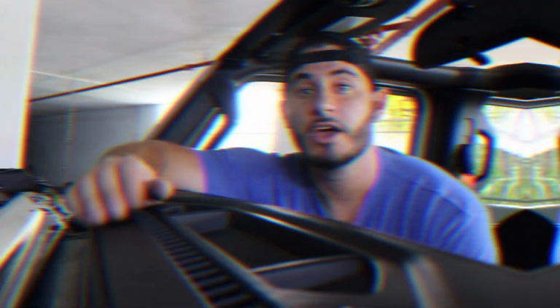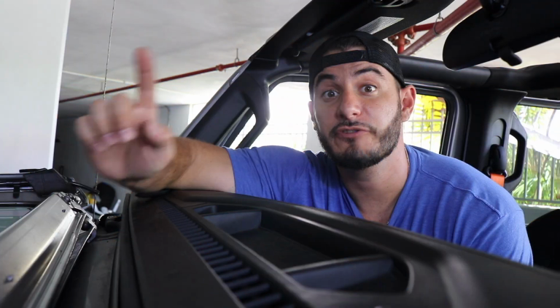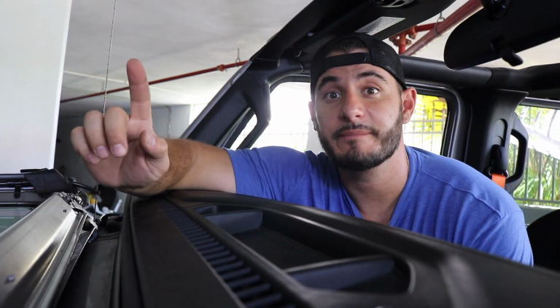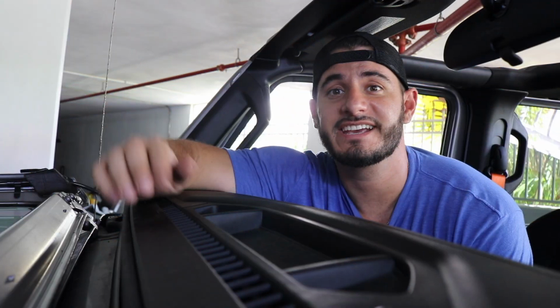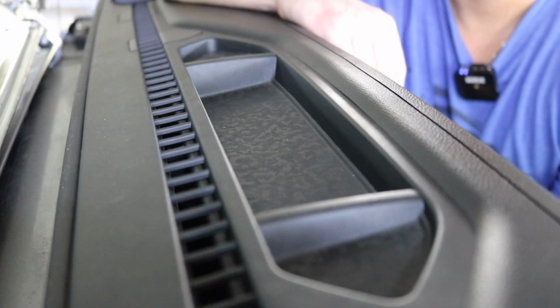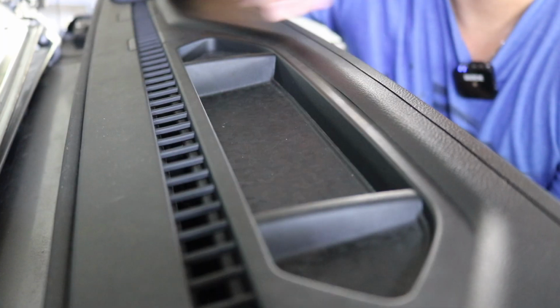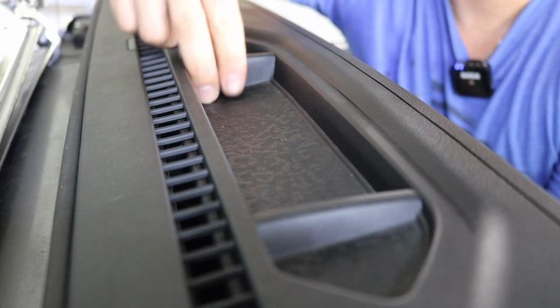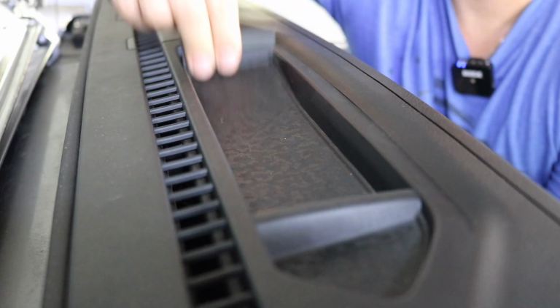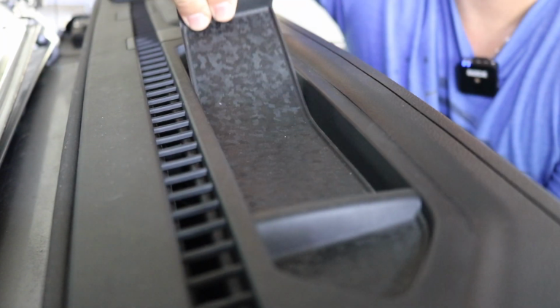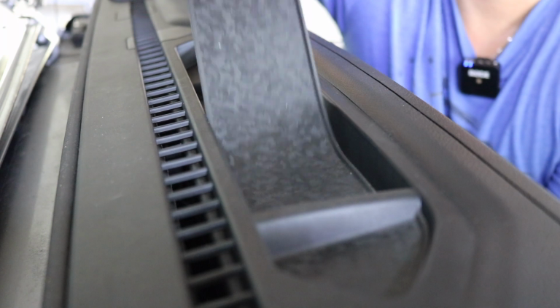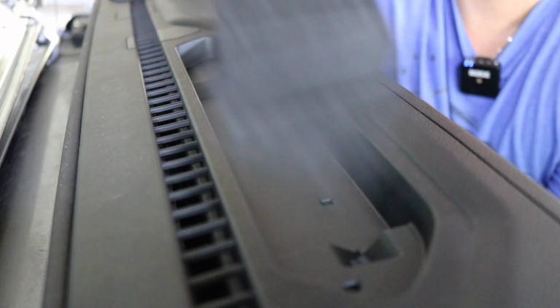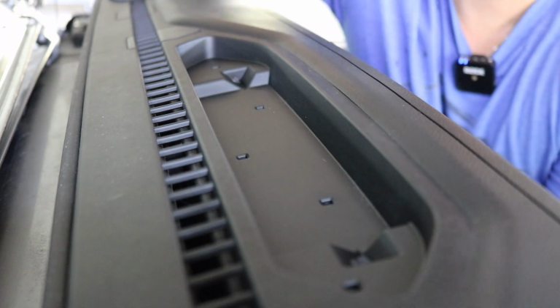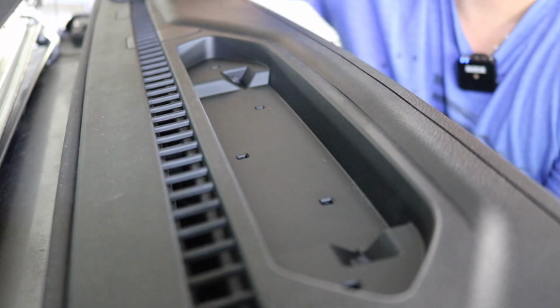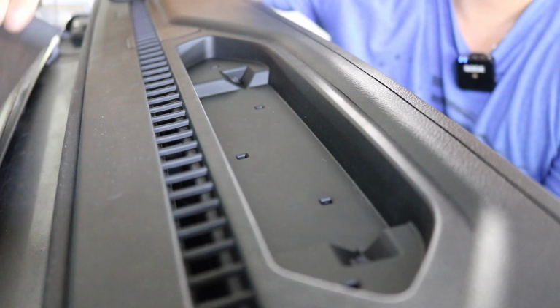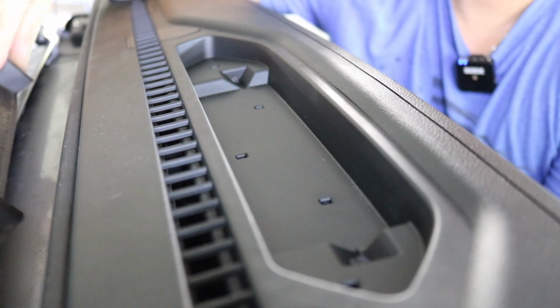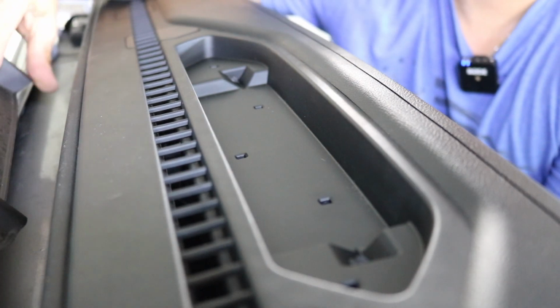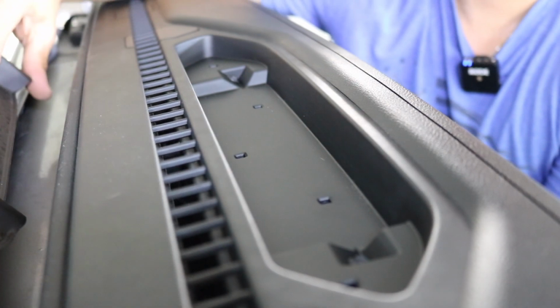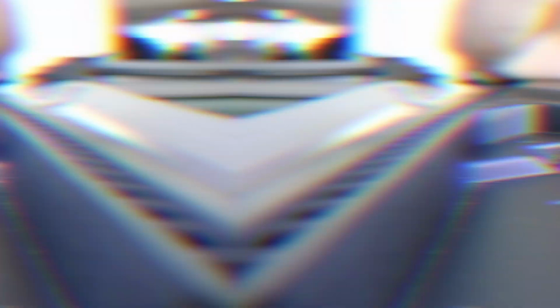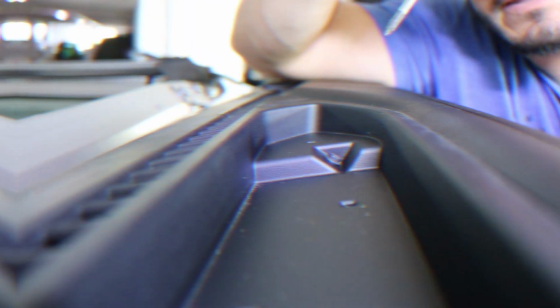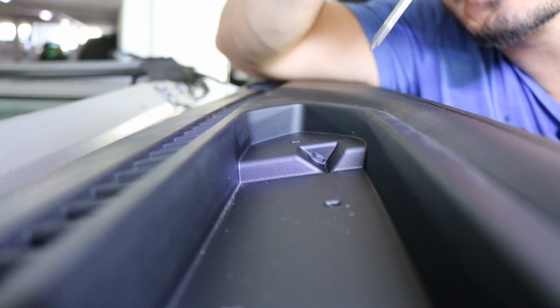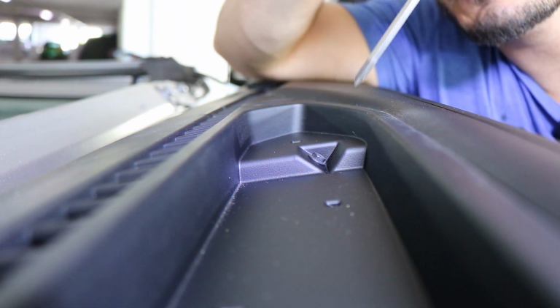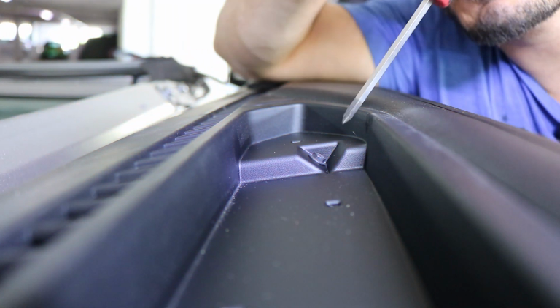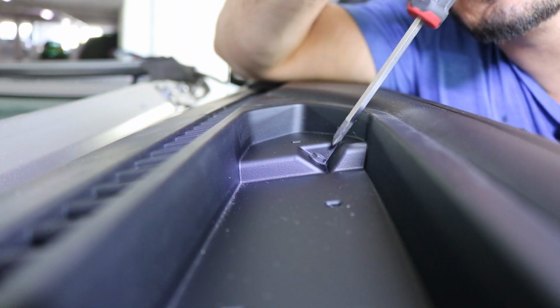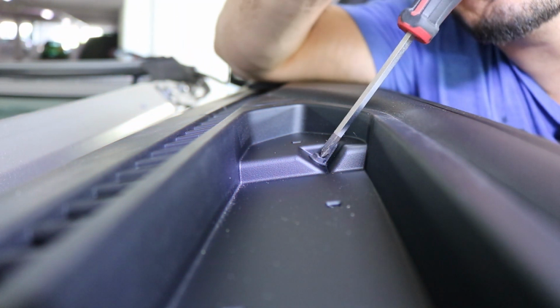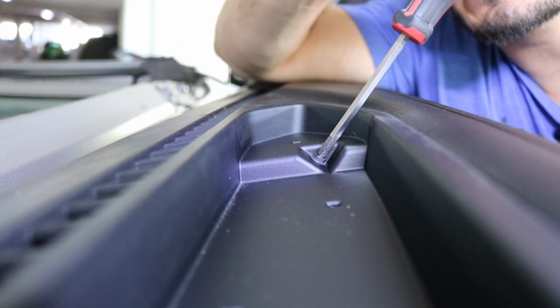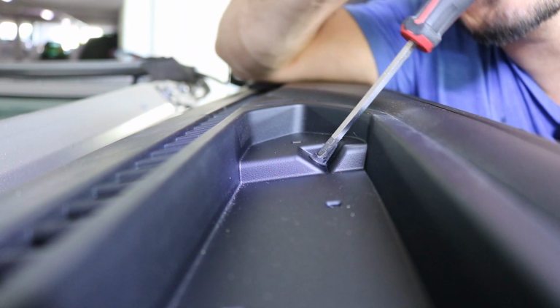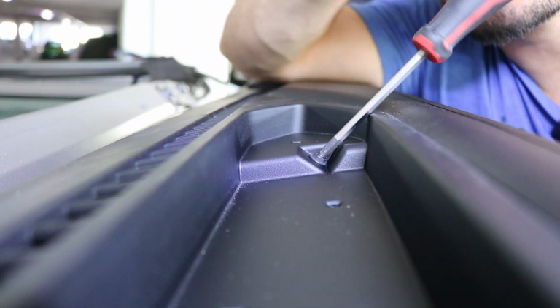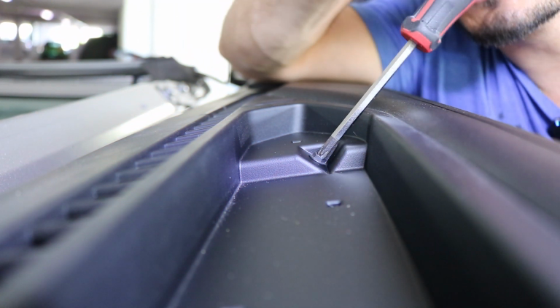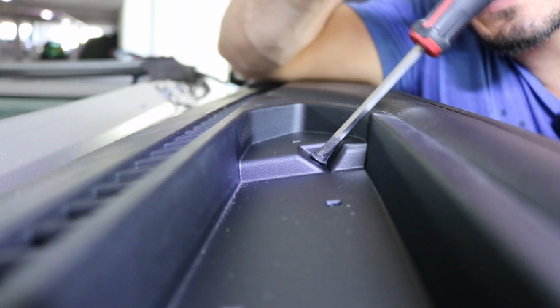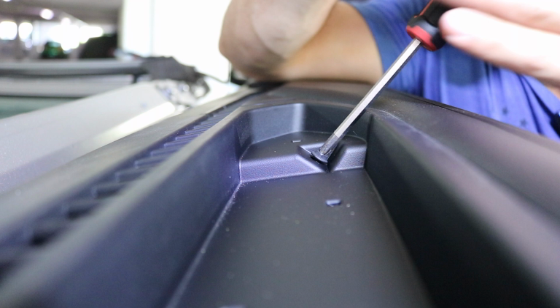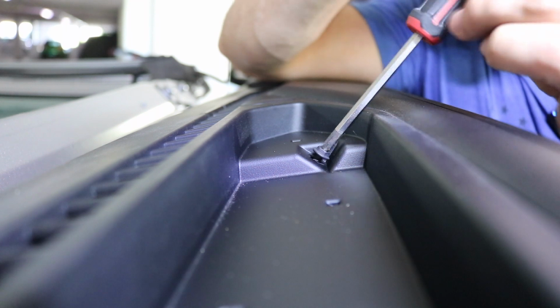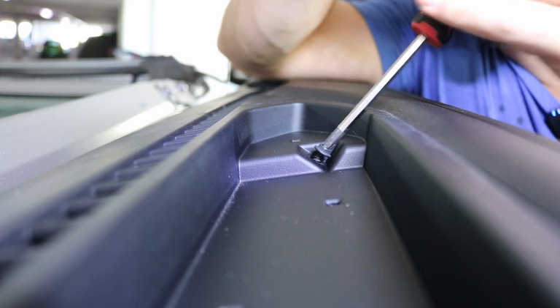The first step to get your e-dock installed is to remove the rubber lining inside the cubby. Next, you want to remove the two Phillips head screws inside the cubby.